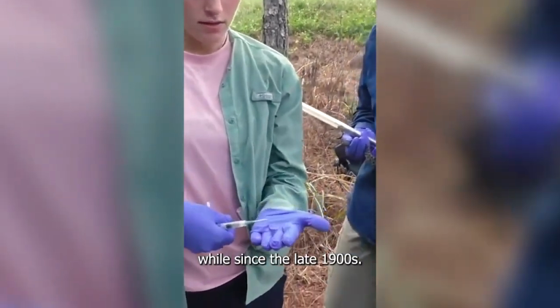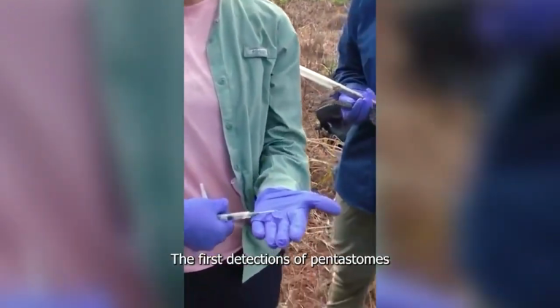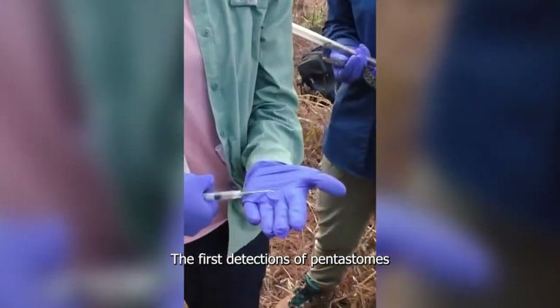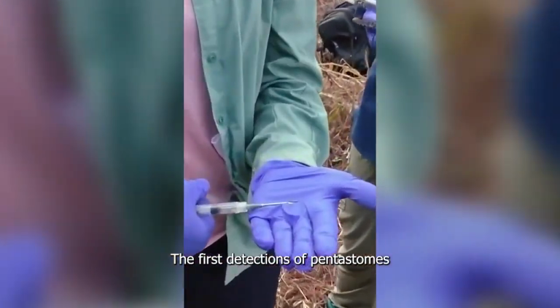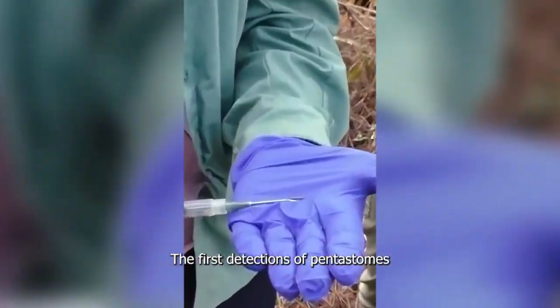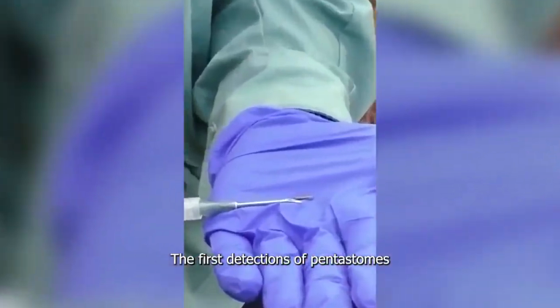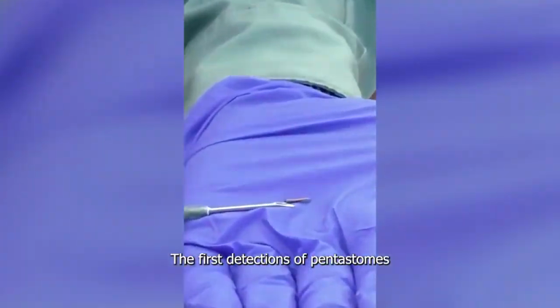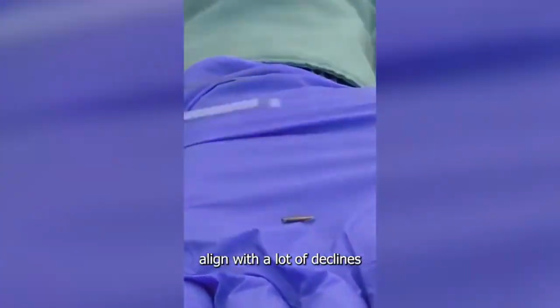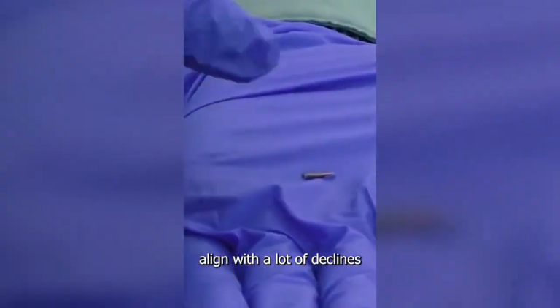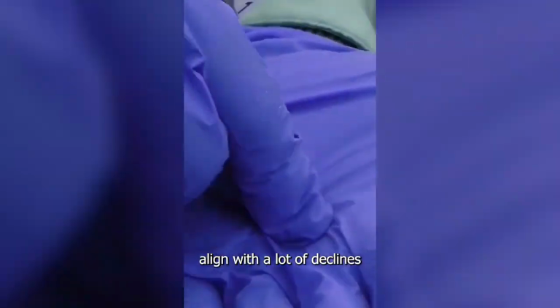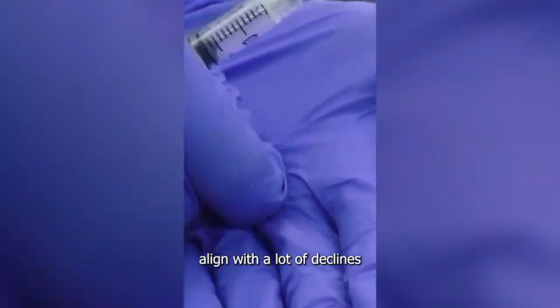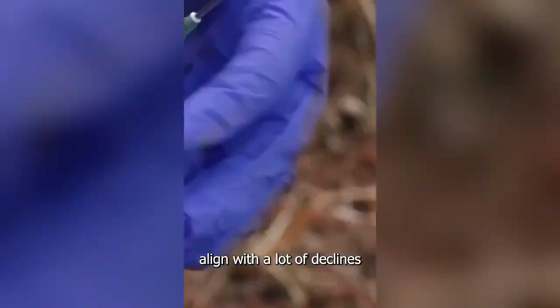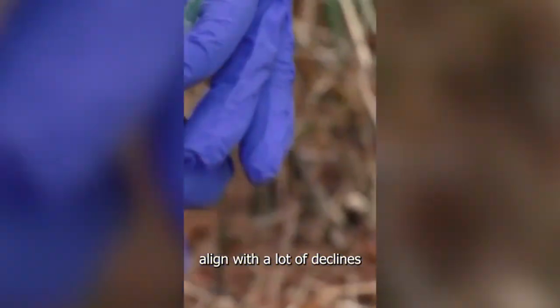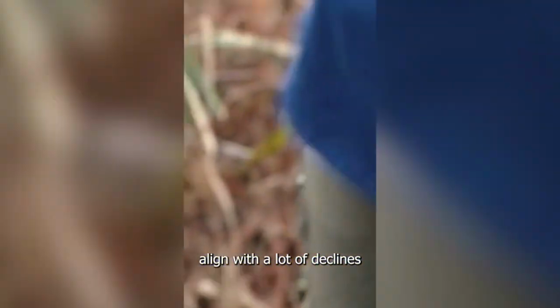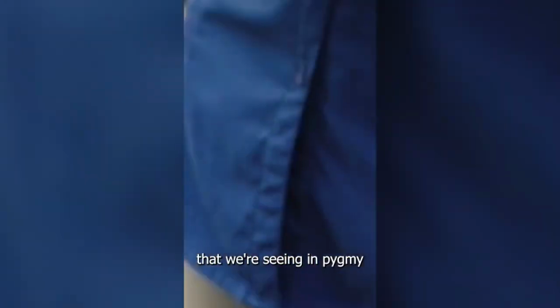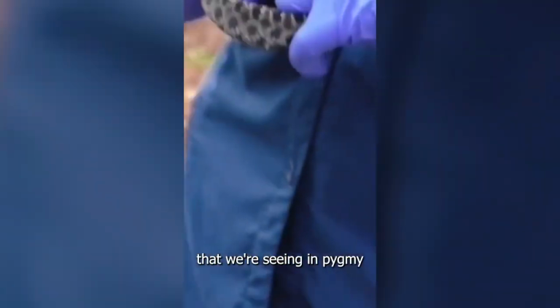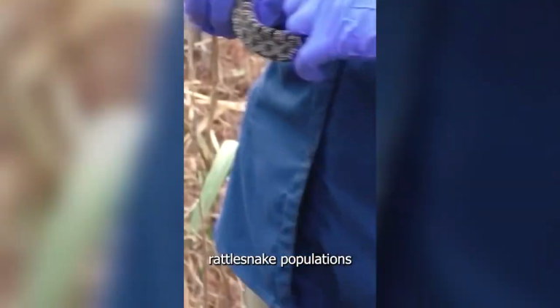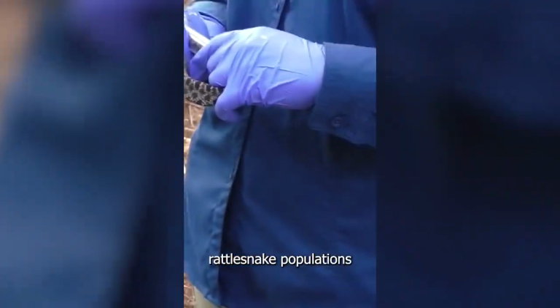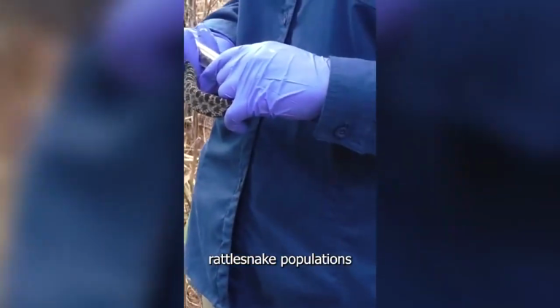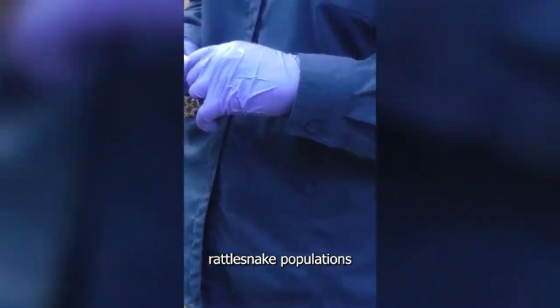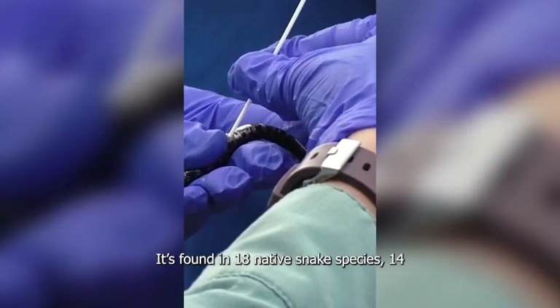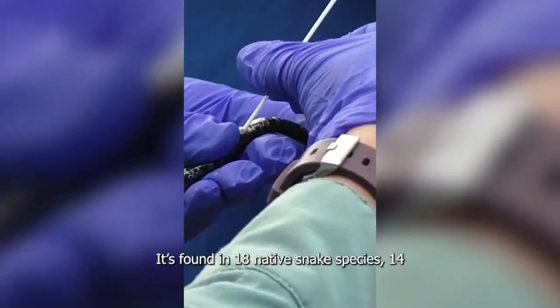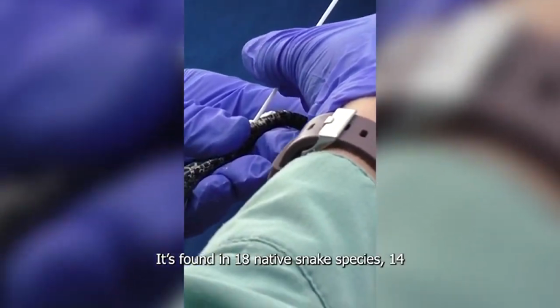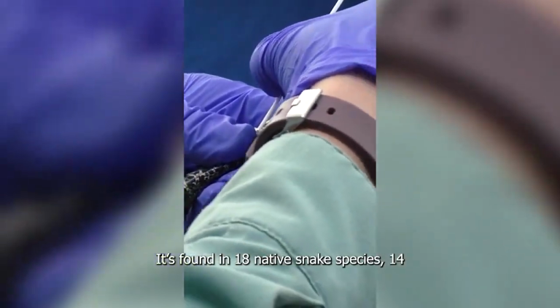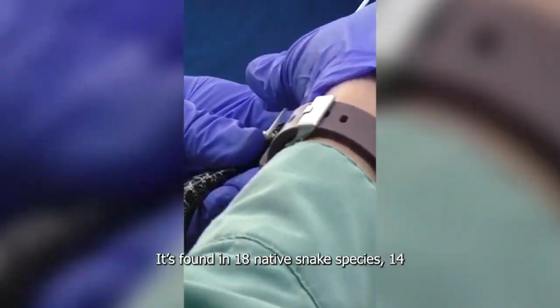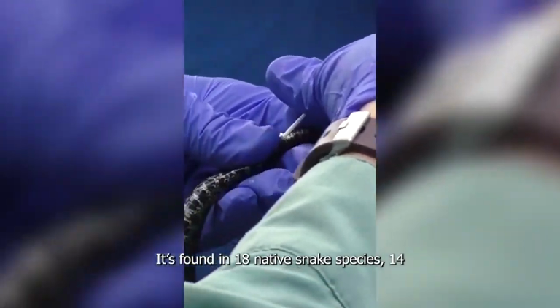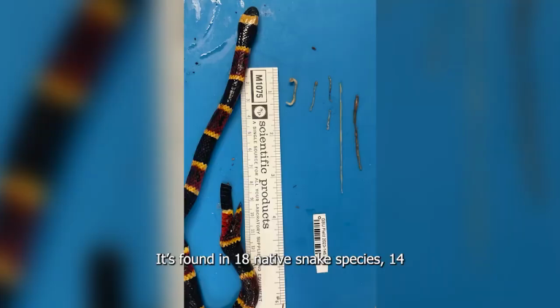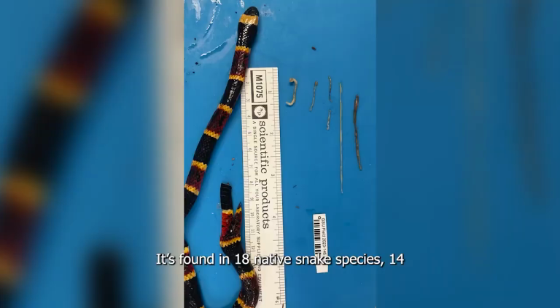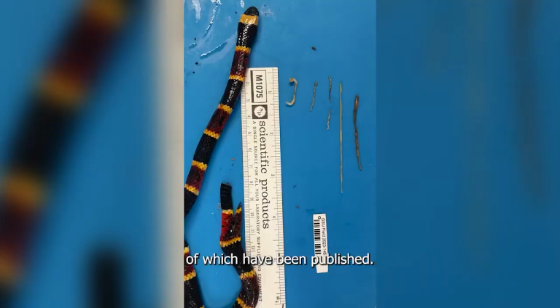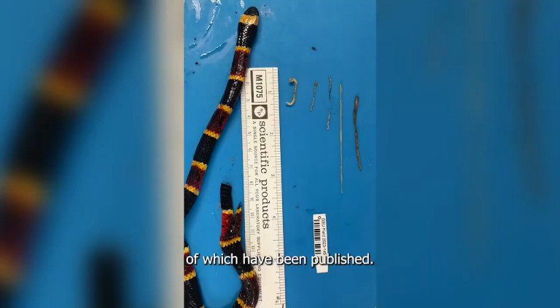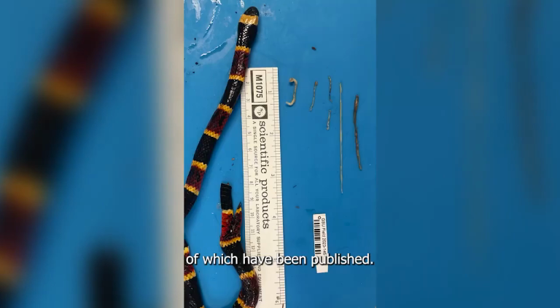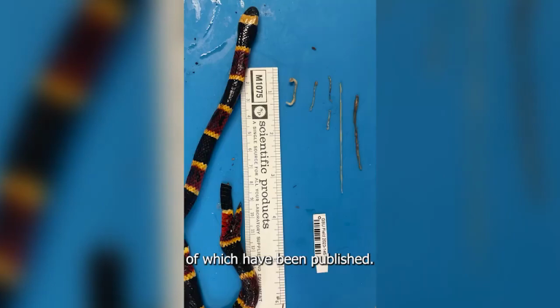The first detections of pentostomes align with a lot of declines that we're seeing in pygmy rattlesnake populations. Found in 18 native snake species, 14 of which have been published.